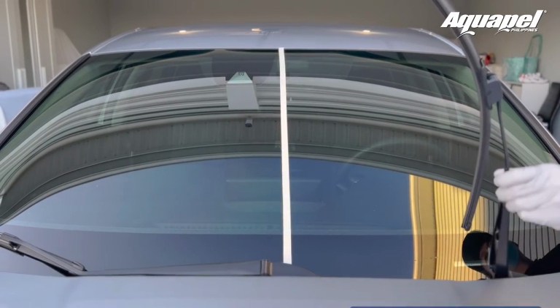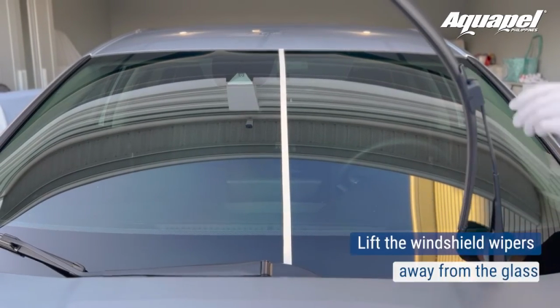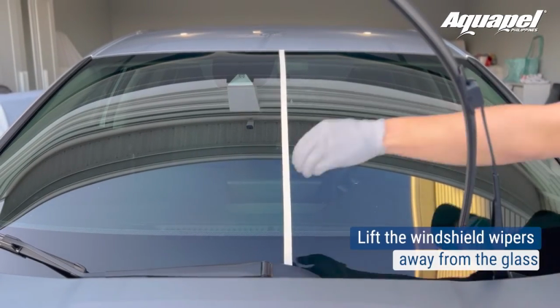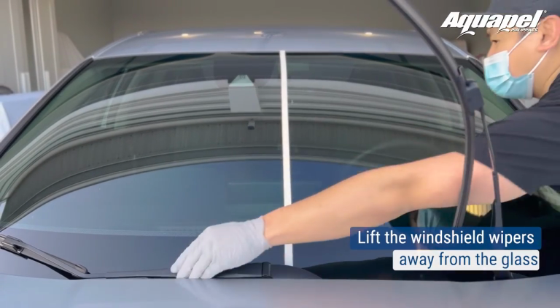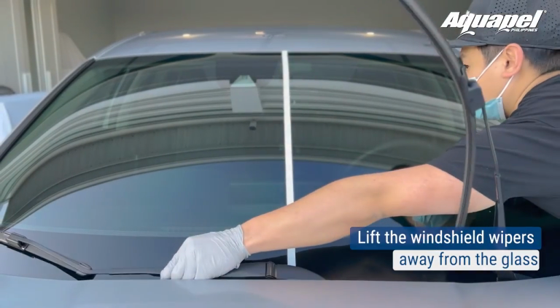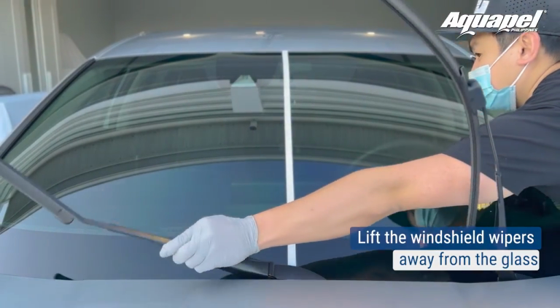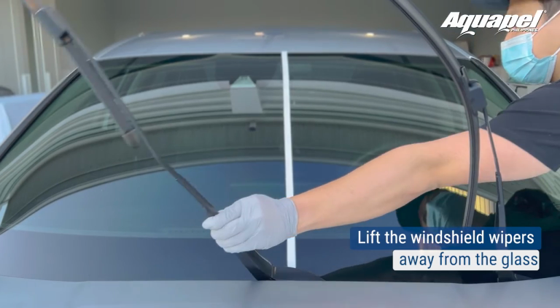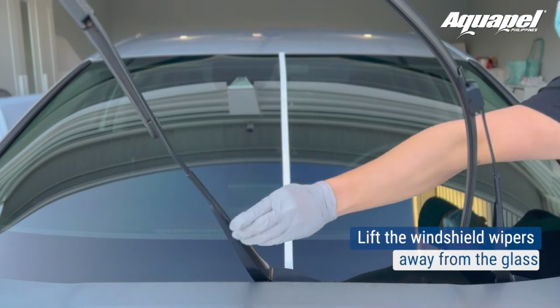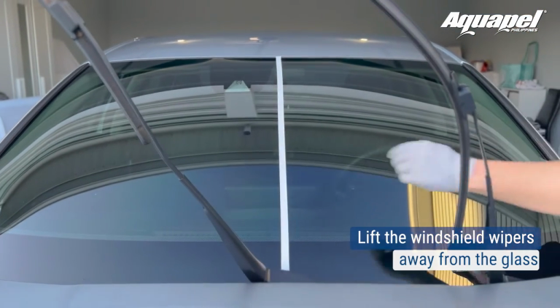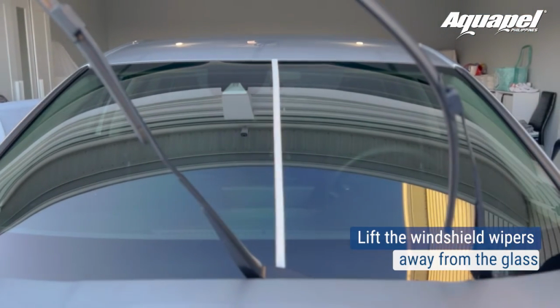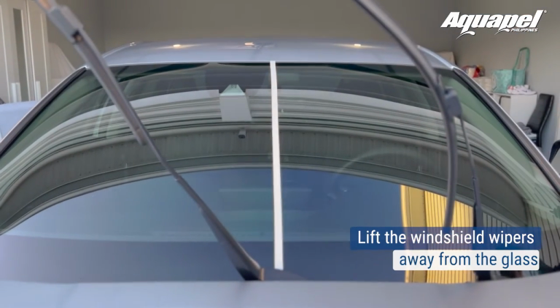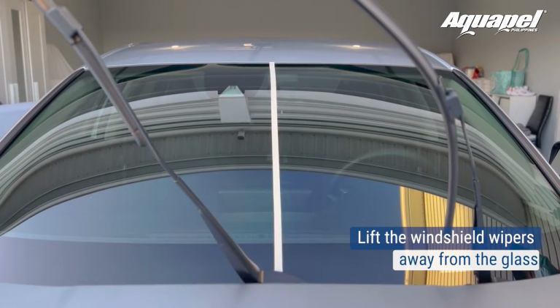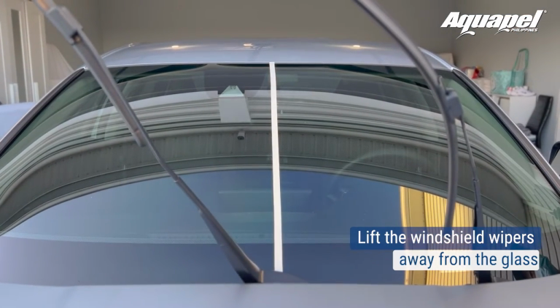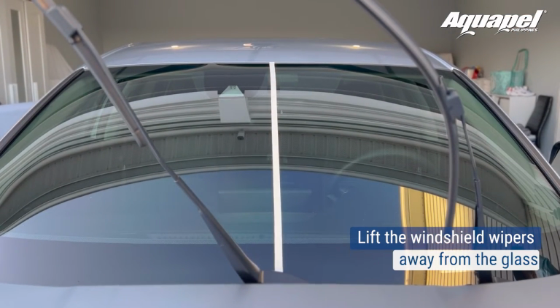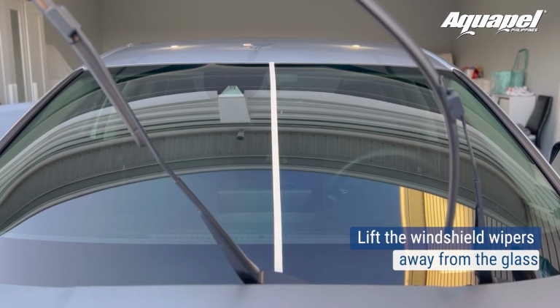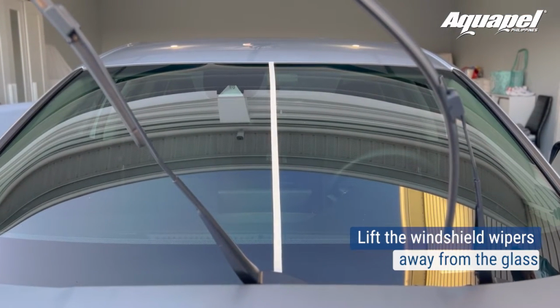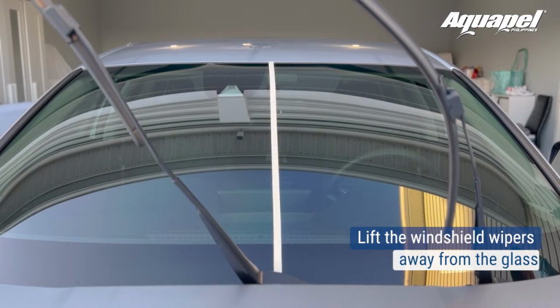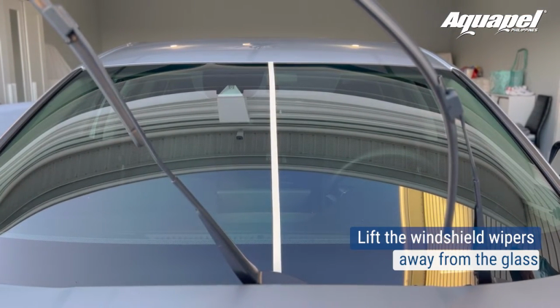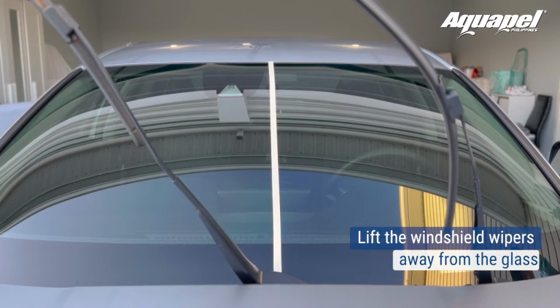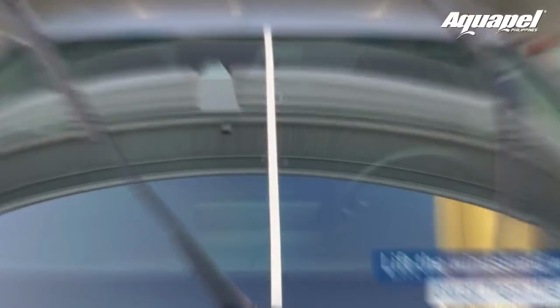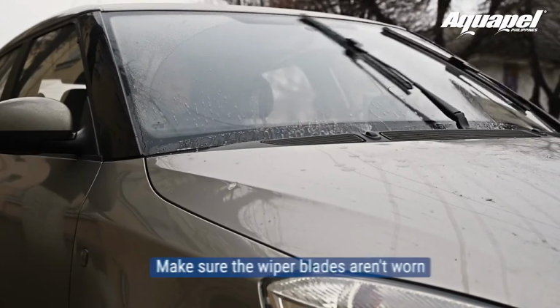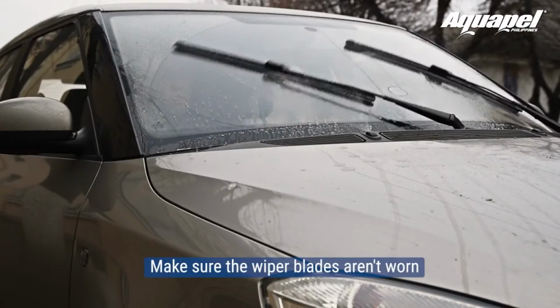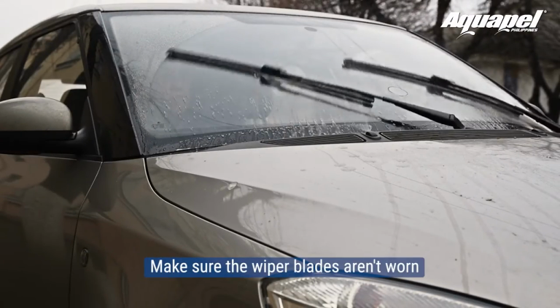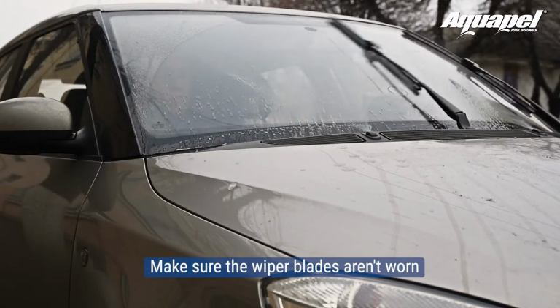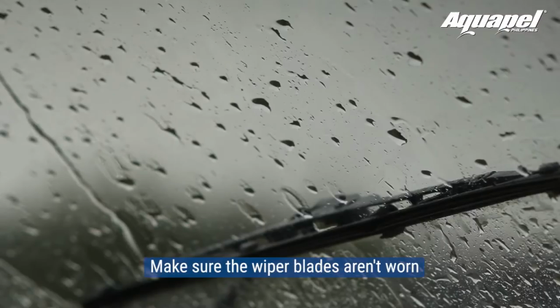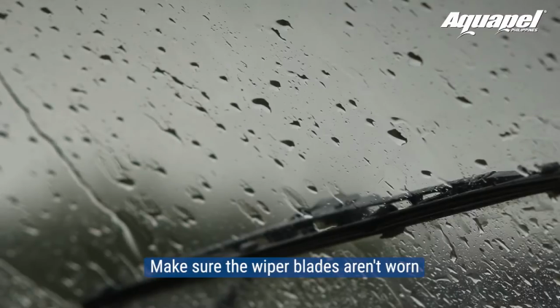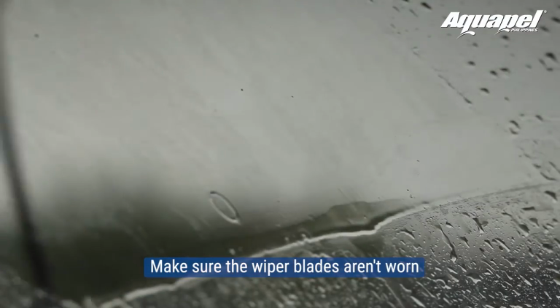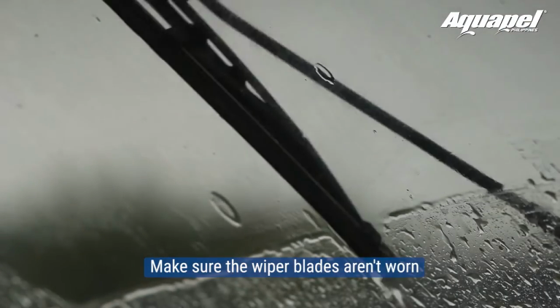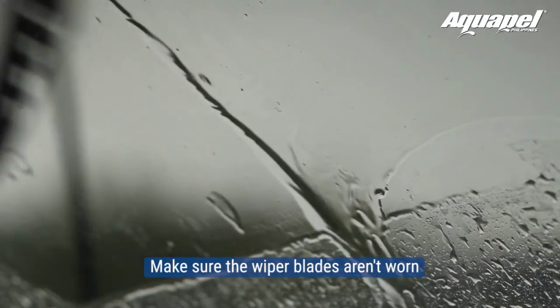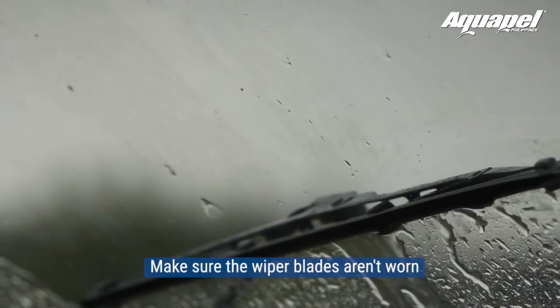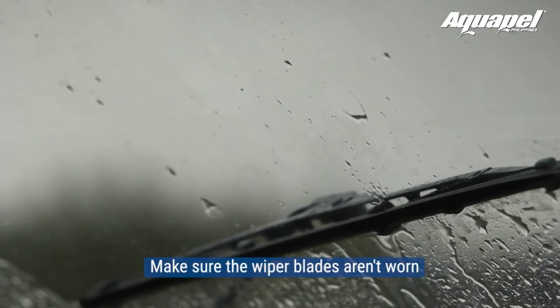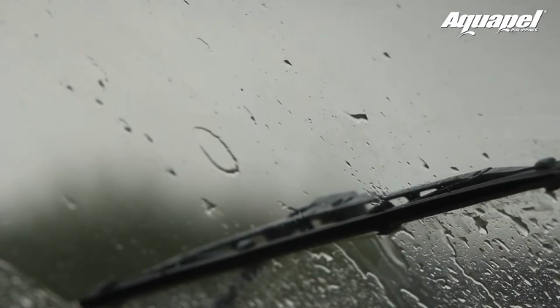Lift the windshield wipers away from the glass. Lifting the wipers will allow you to clean the entire windshield without missing the areas under the wipers. Make sure the wiper blades aren't worn, because that affects how efficiently they wipe raindrops away.